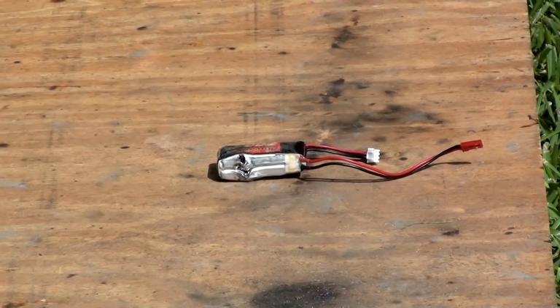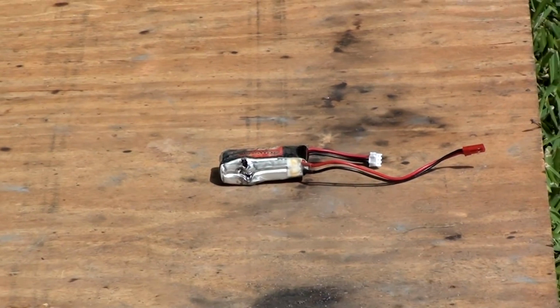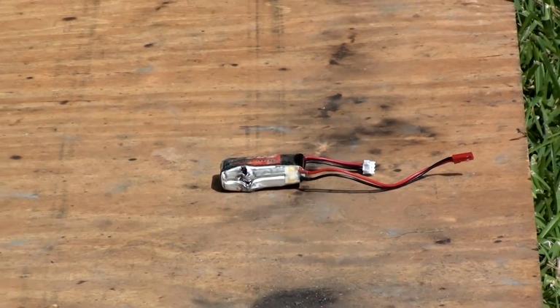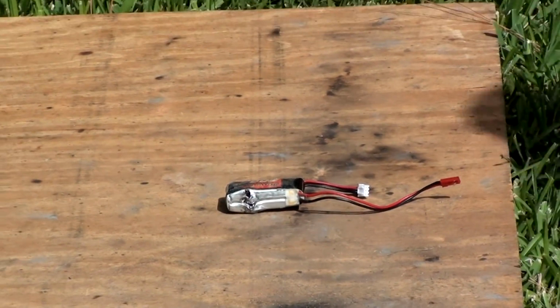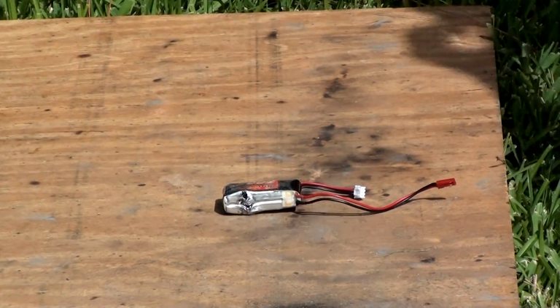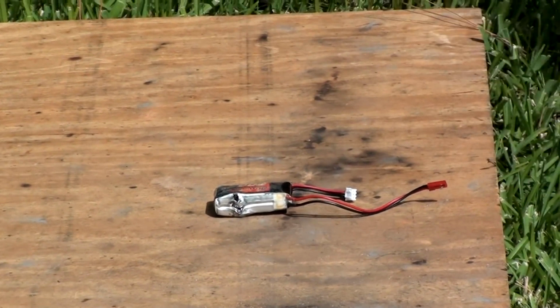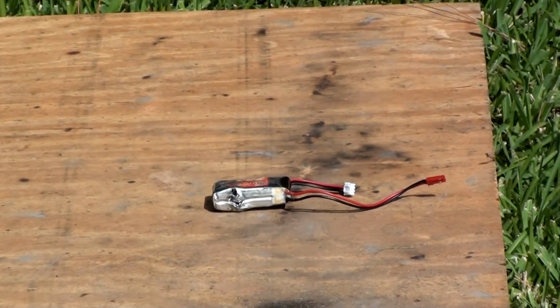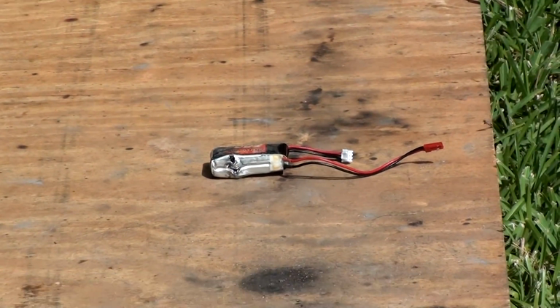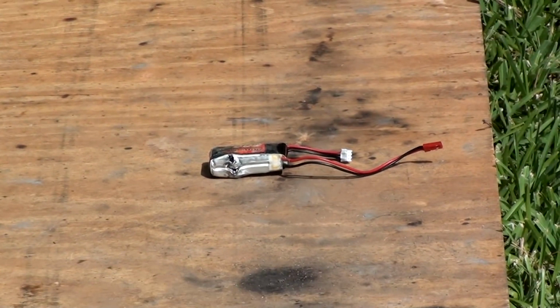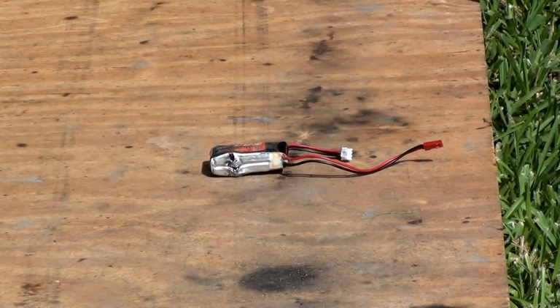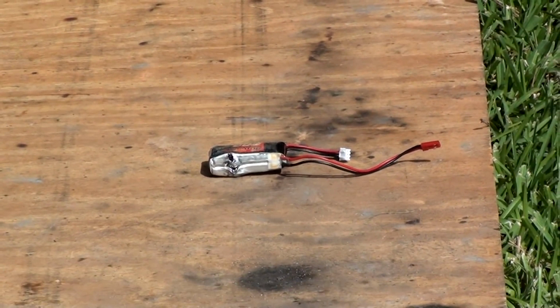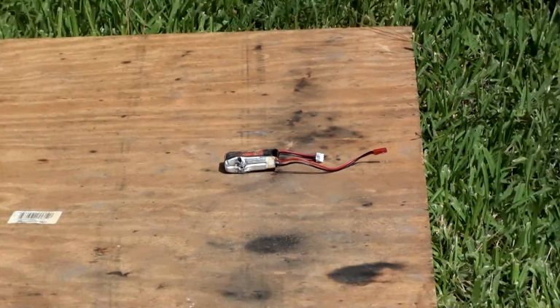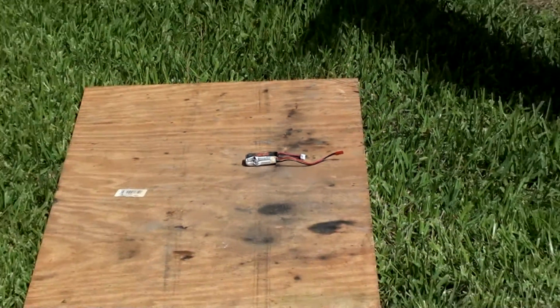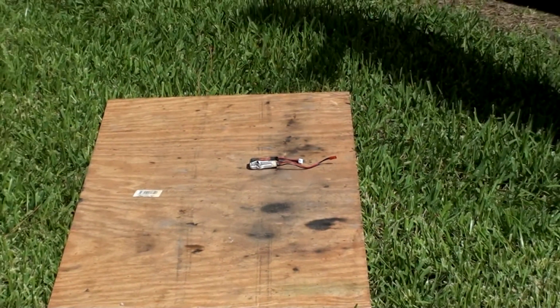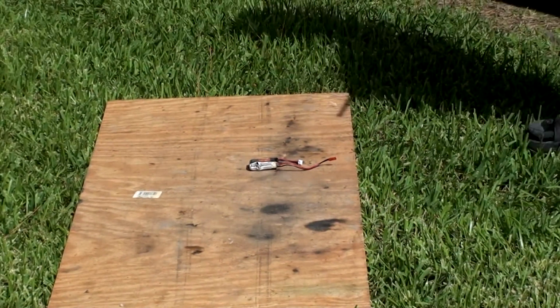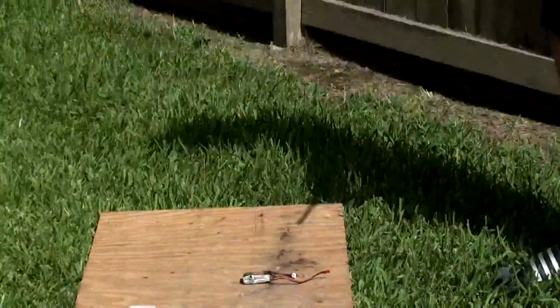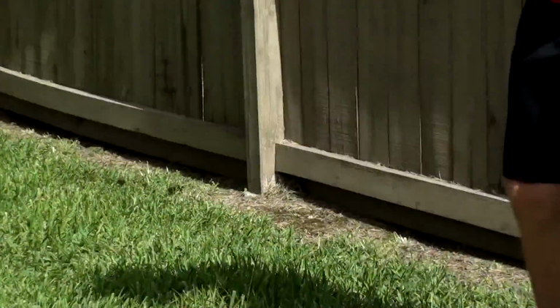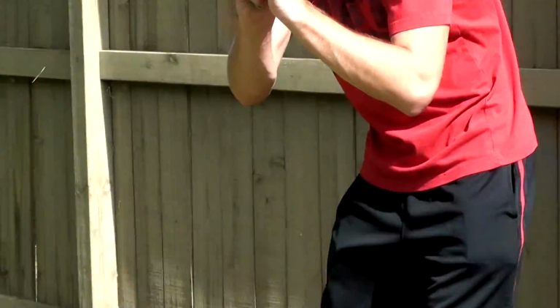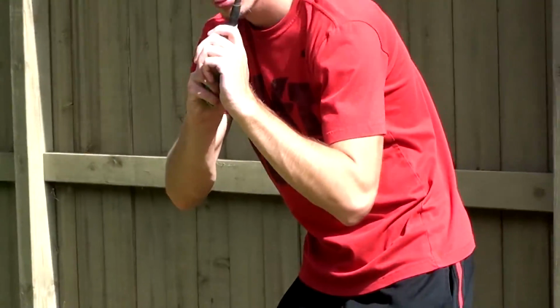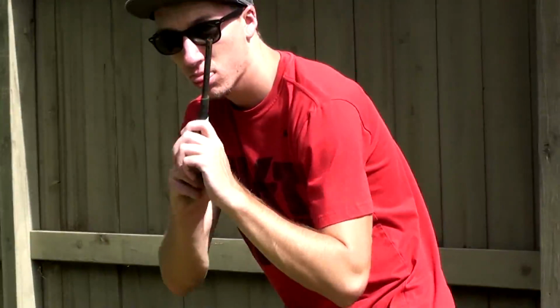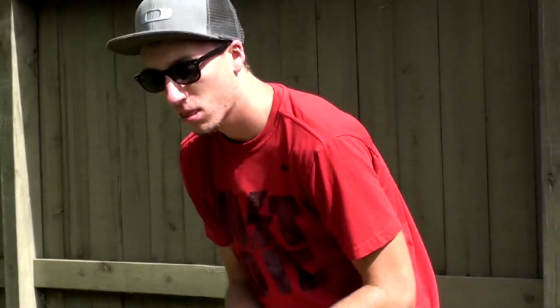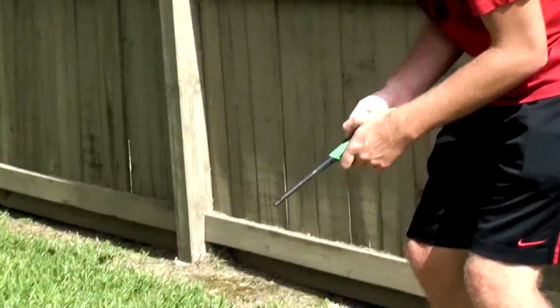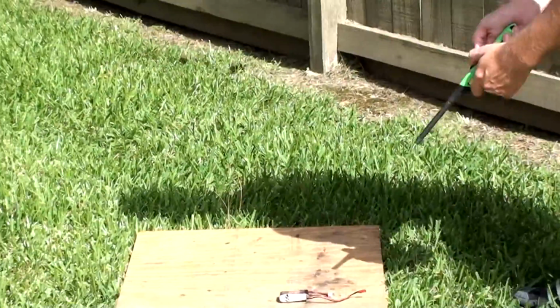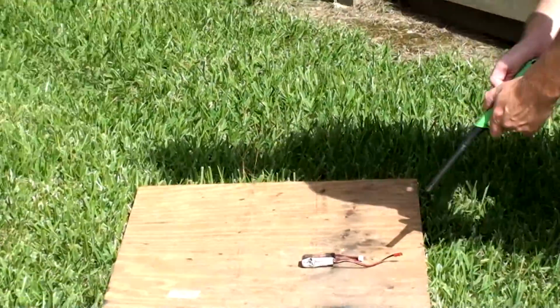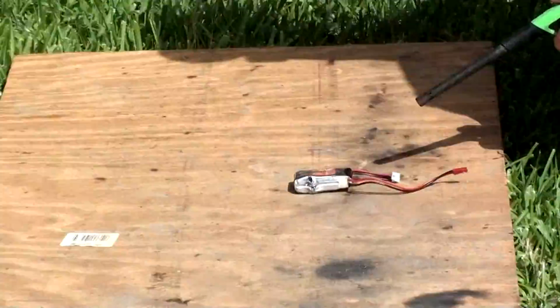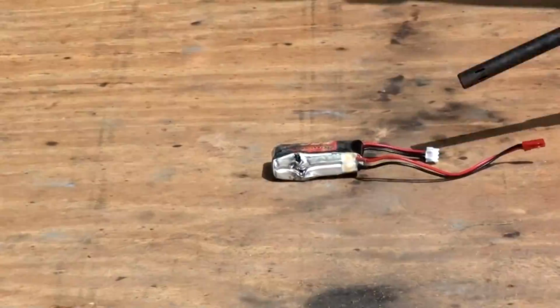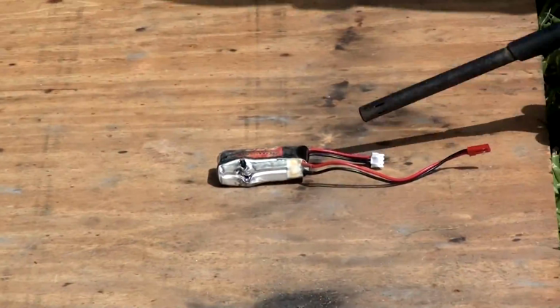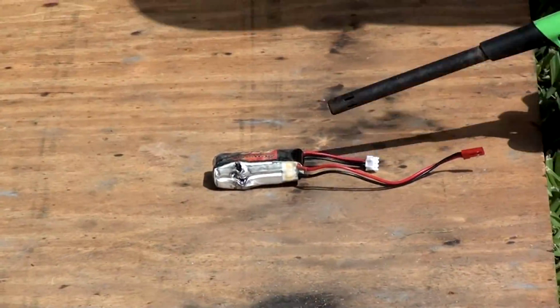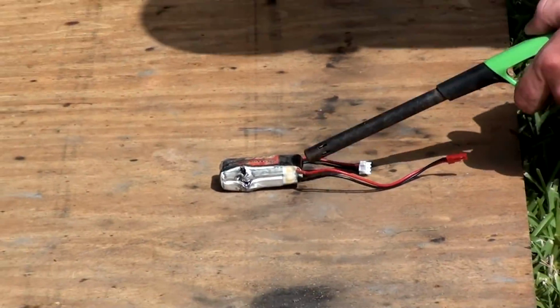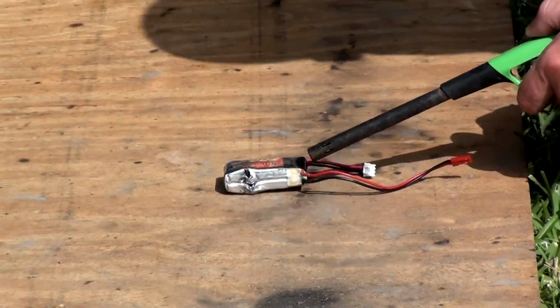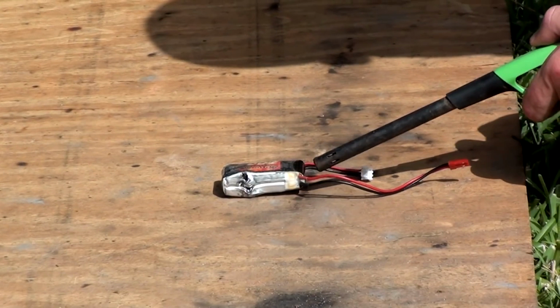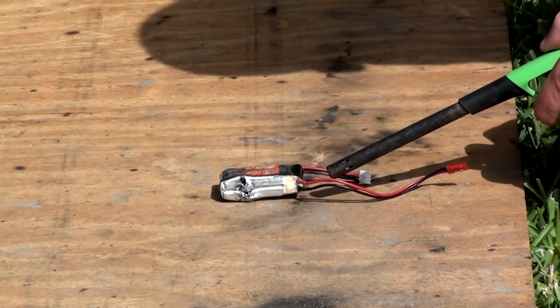Alright, so since we couldn't blow it up with a pellet gun, we're going to try to just light it on fire using a lighter. Should I light it on the hands? I don't know.